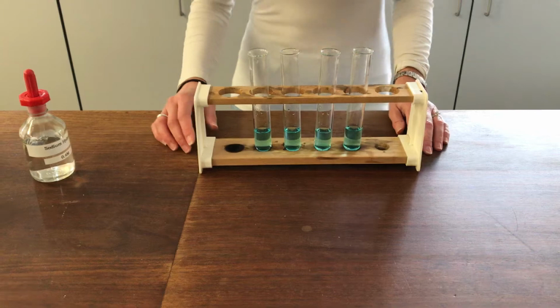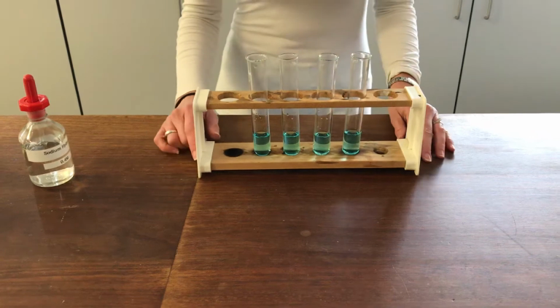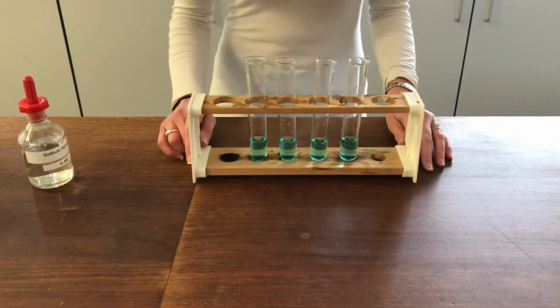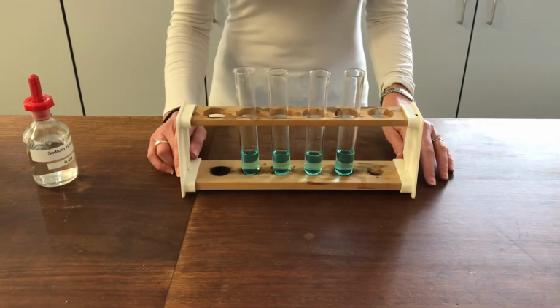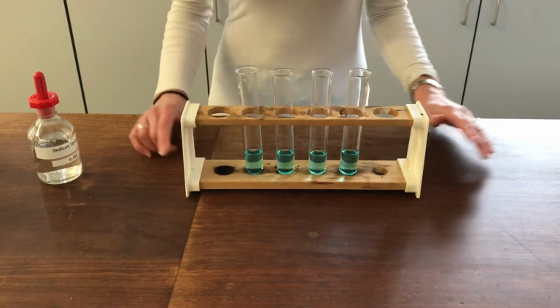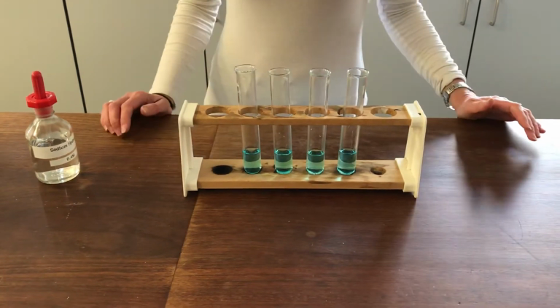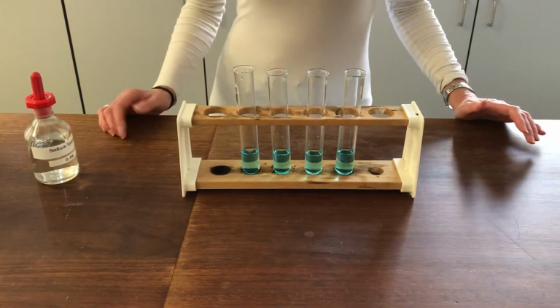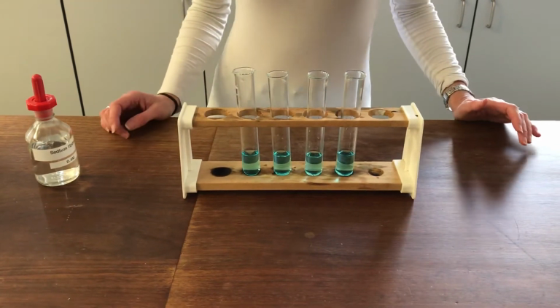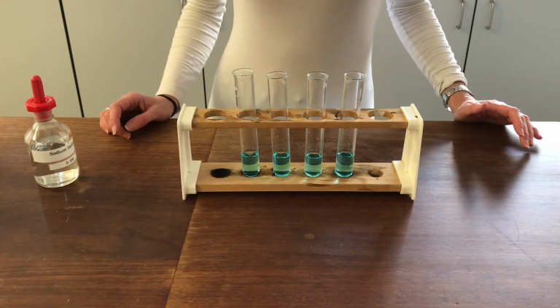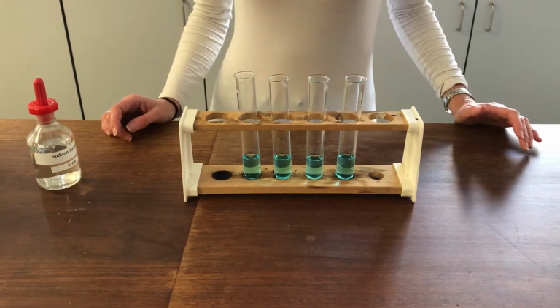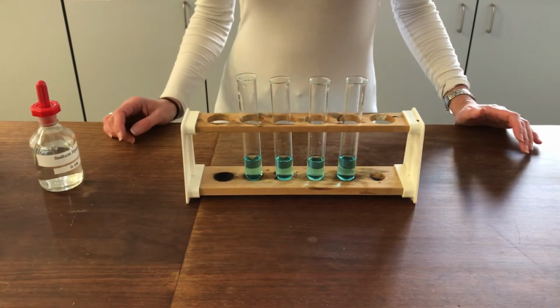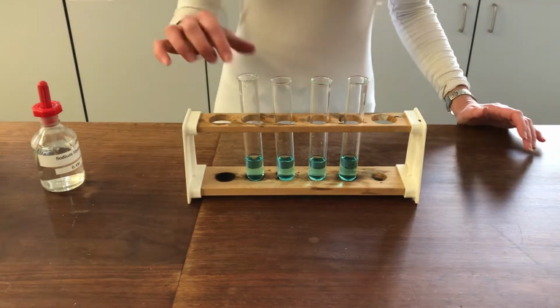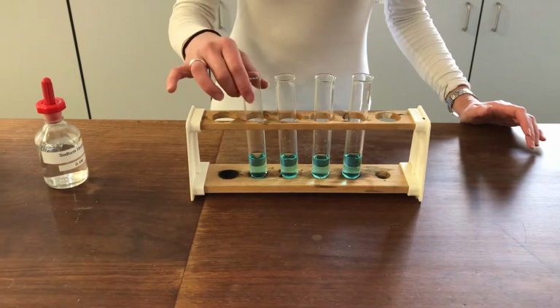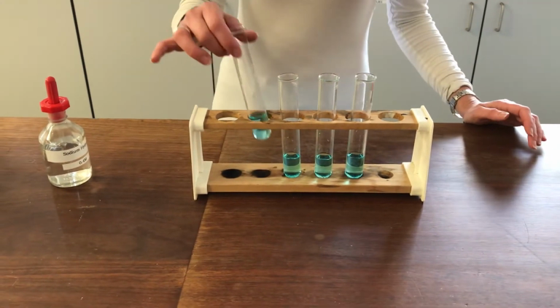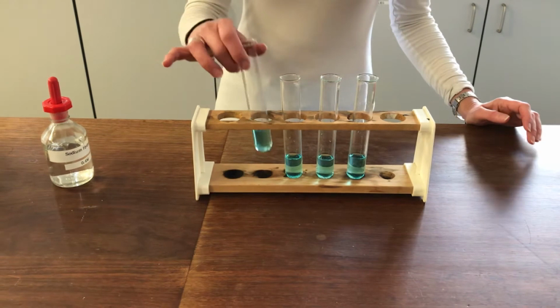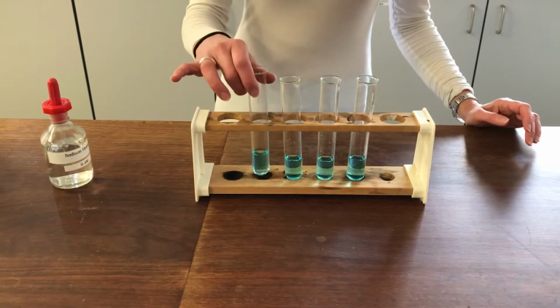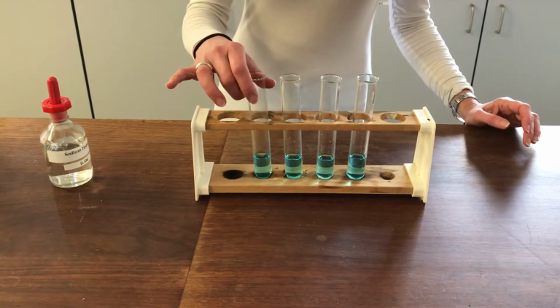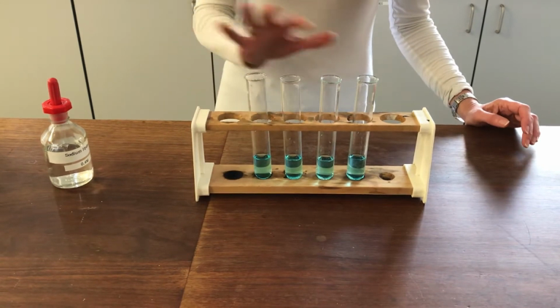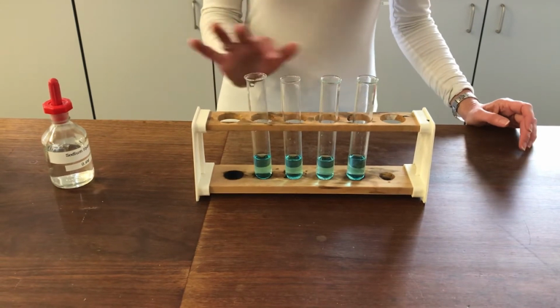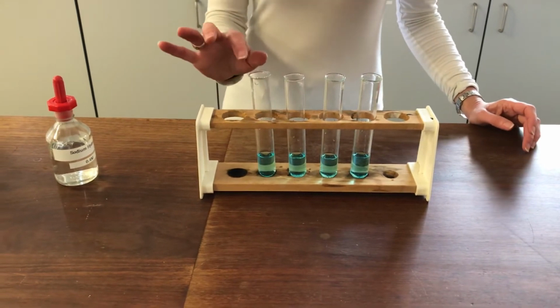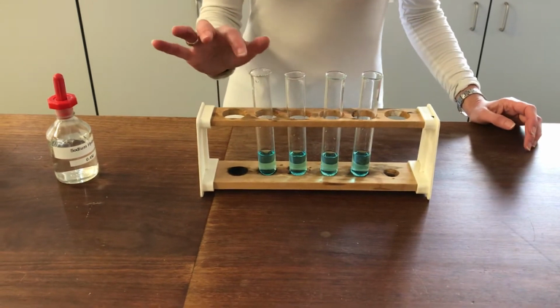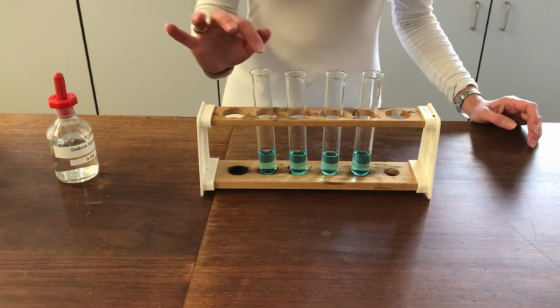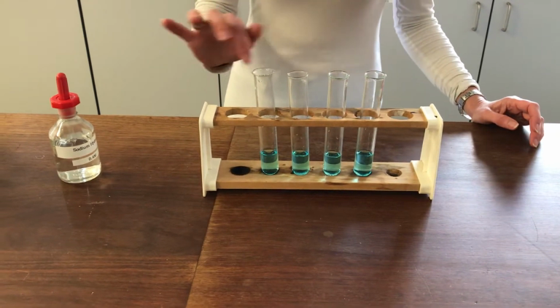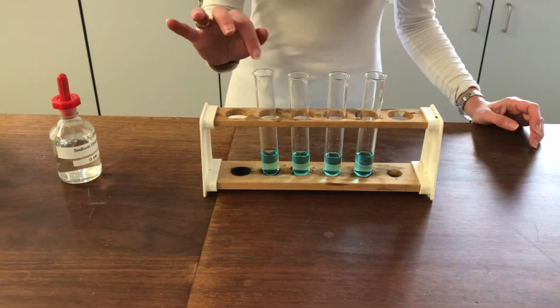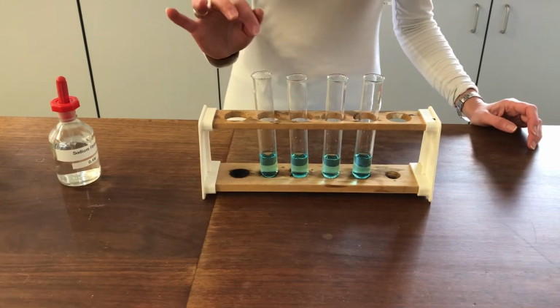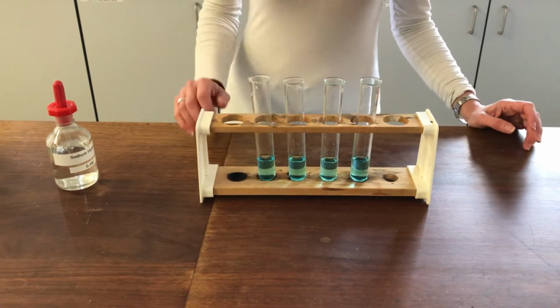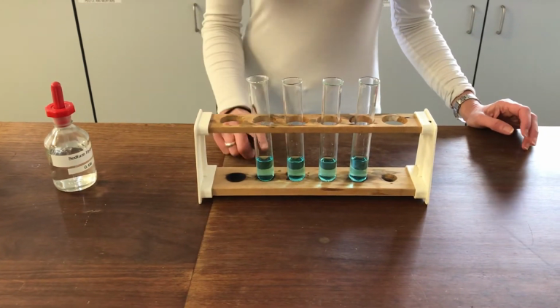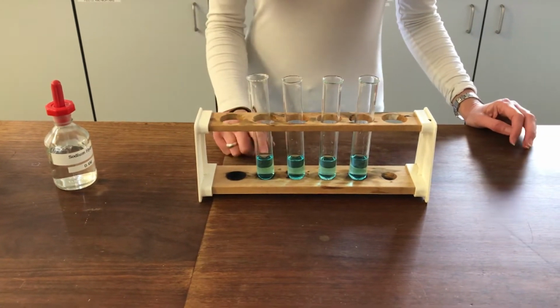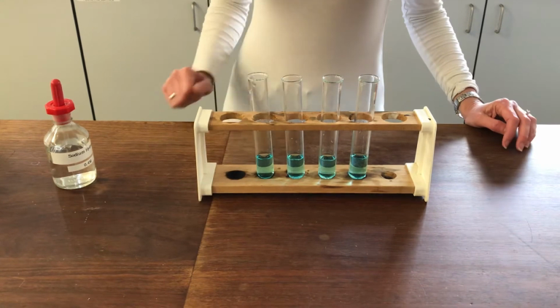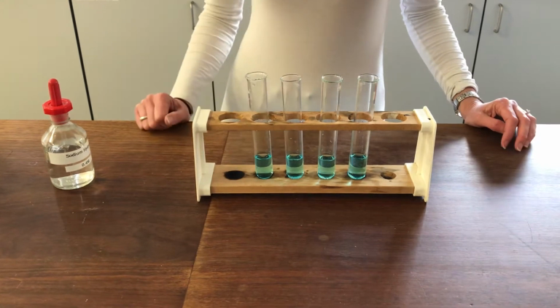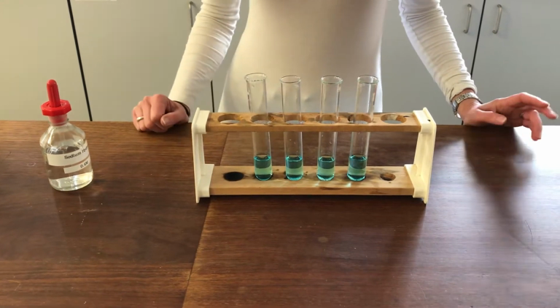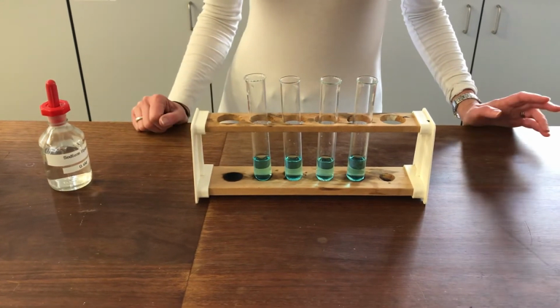I'm going to have a look at some colours of some copper complexes. At the moment I've got some copper sulphate solution in these boiling tubes and it's got a water ligand around it which is giving us this blue colour.